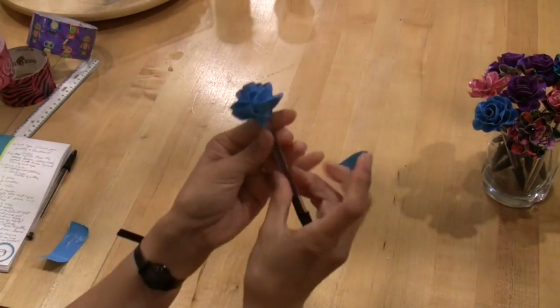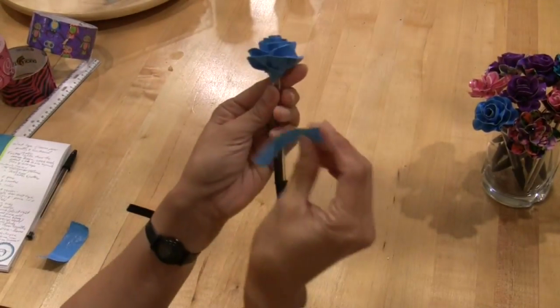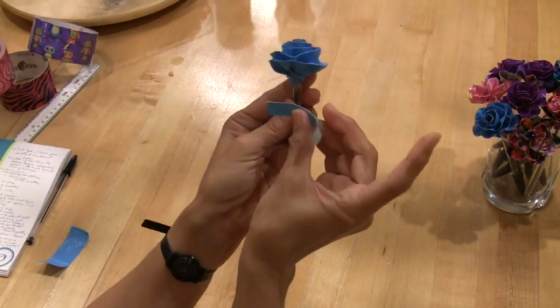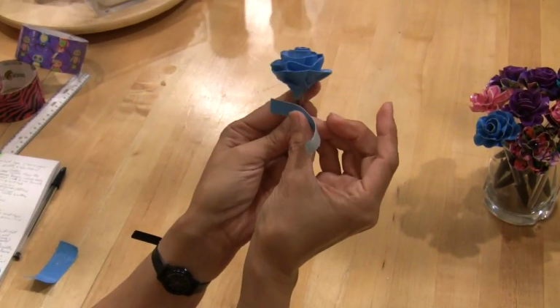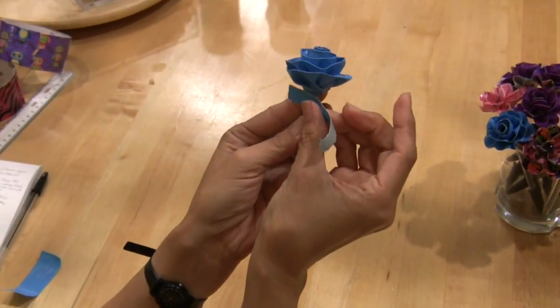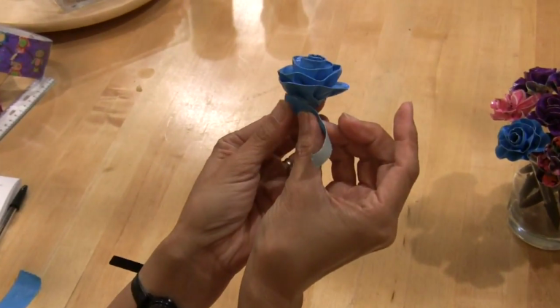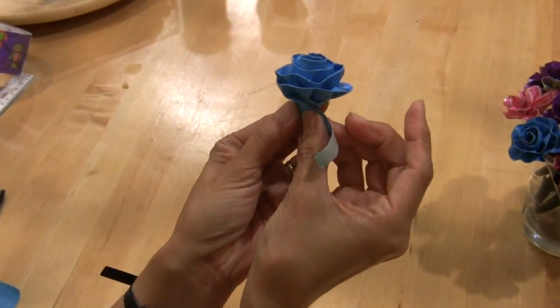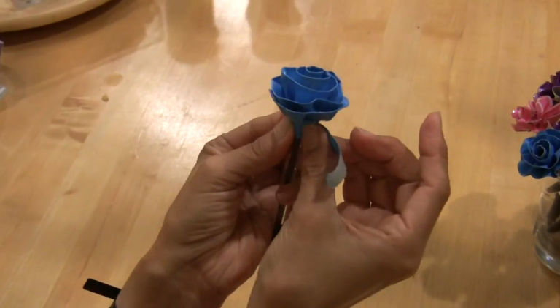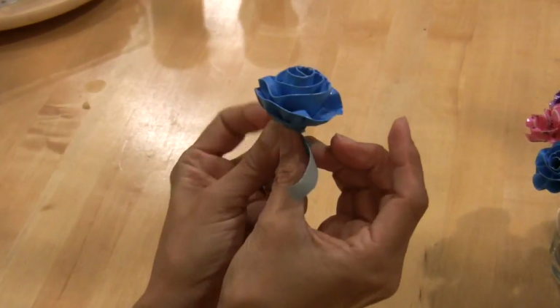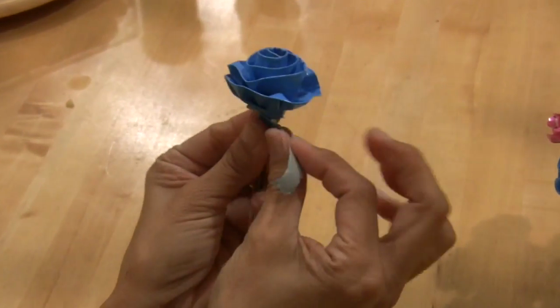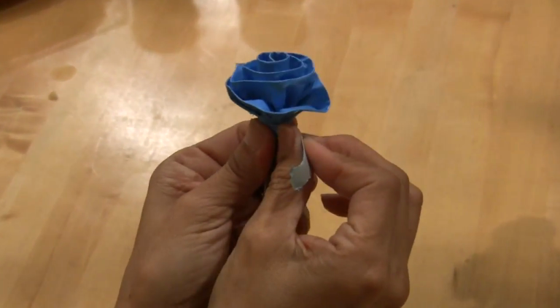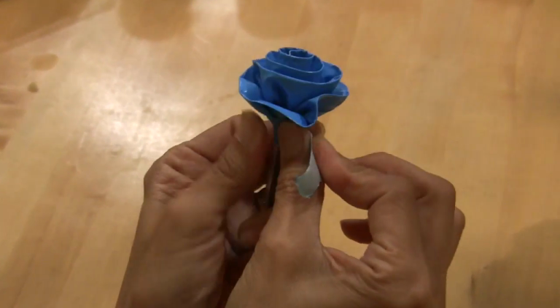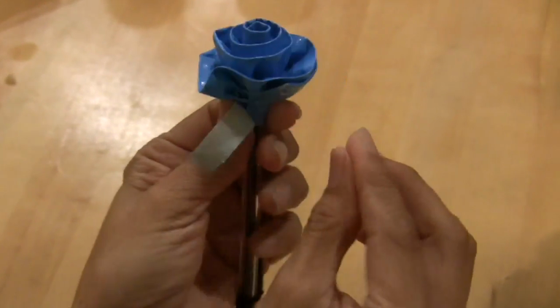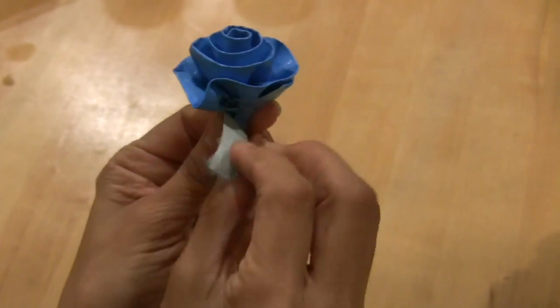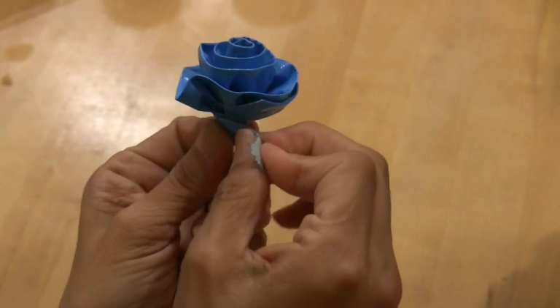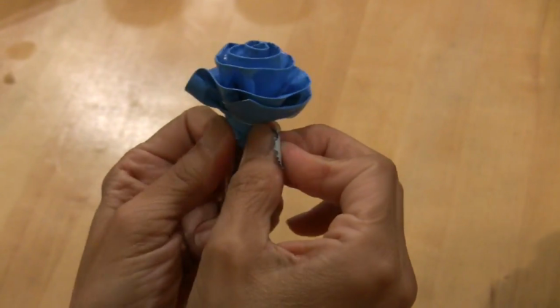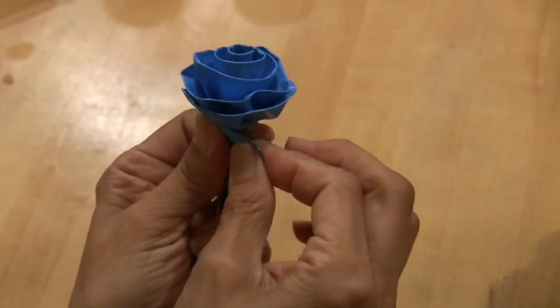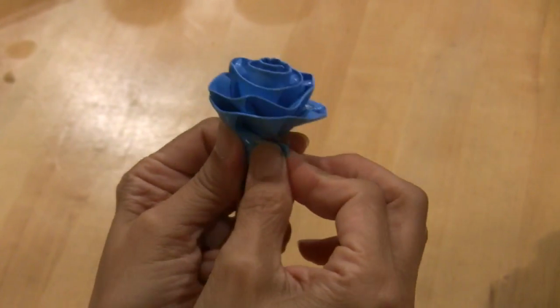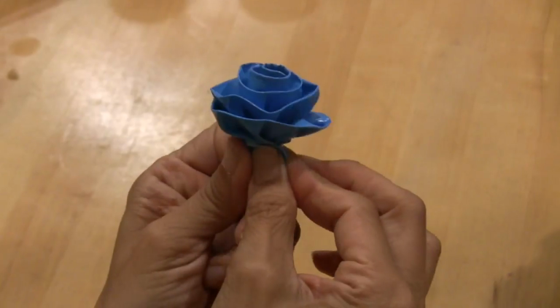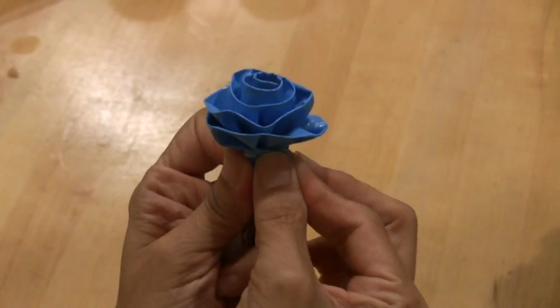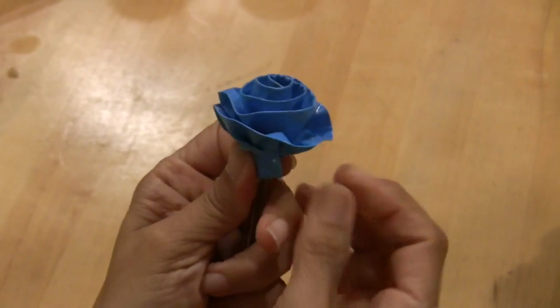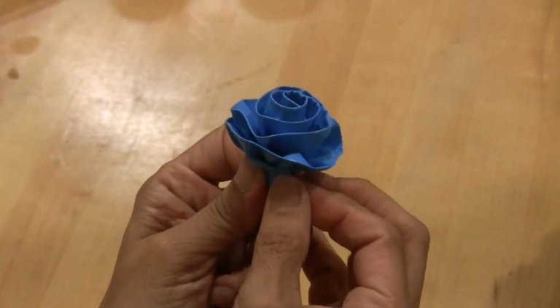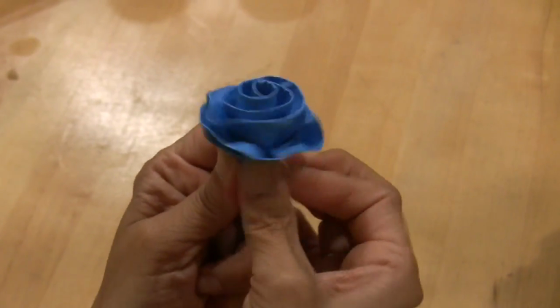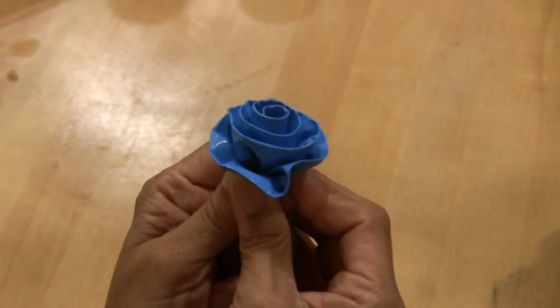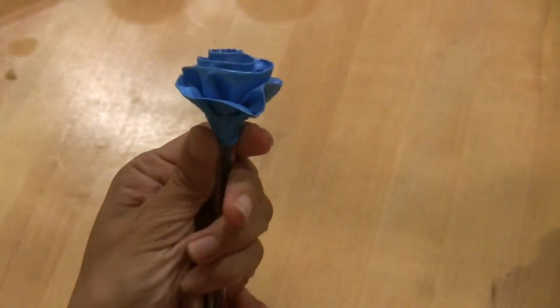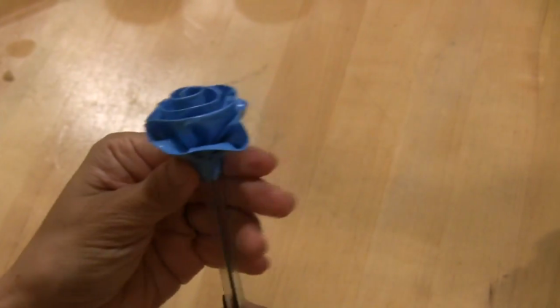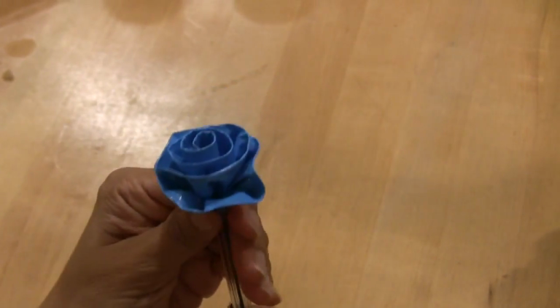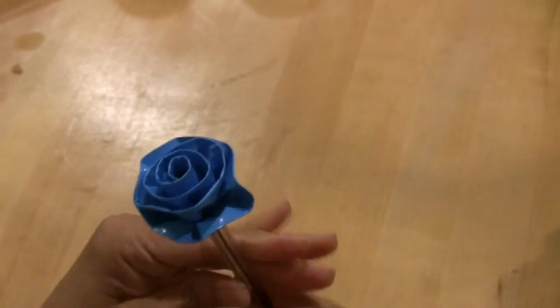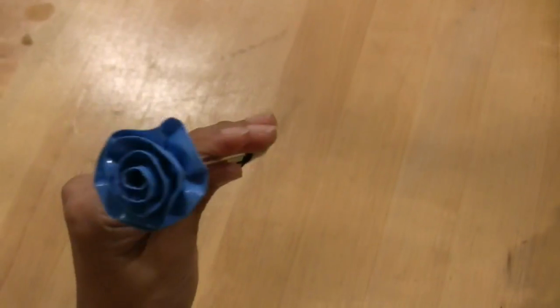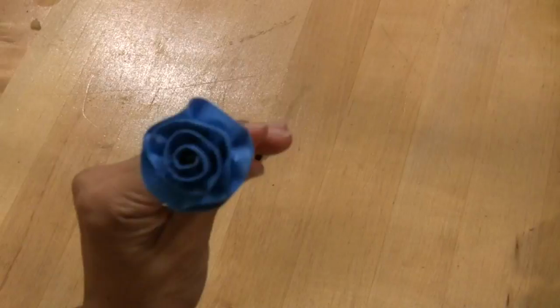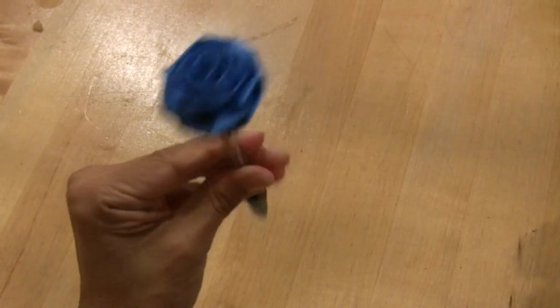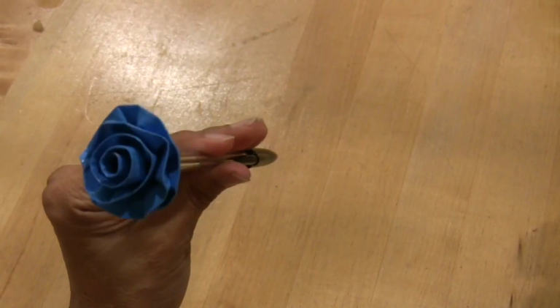And then I'm going to do a second piece a little bit lower to help keep everything in place. And there, you have a very fast, simple duct tape flower.